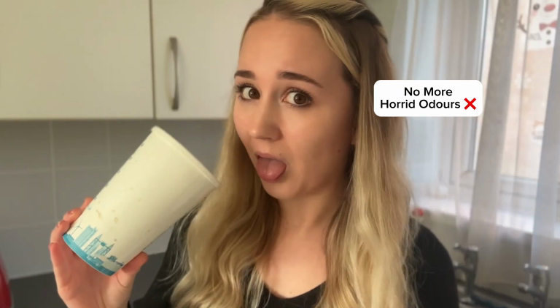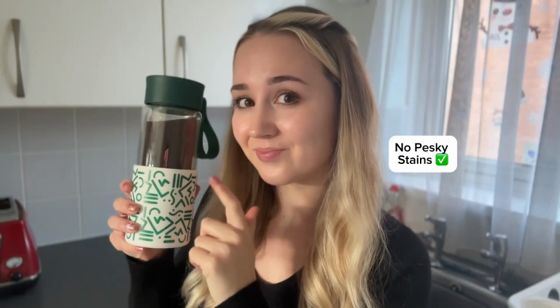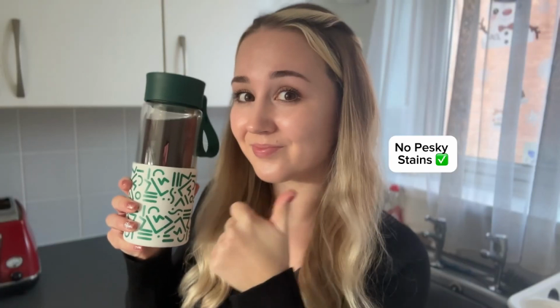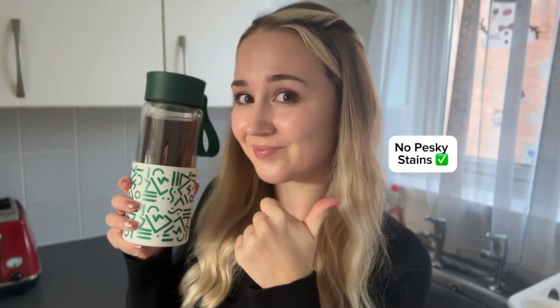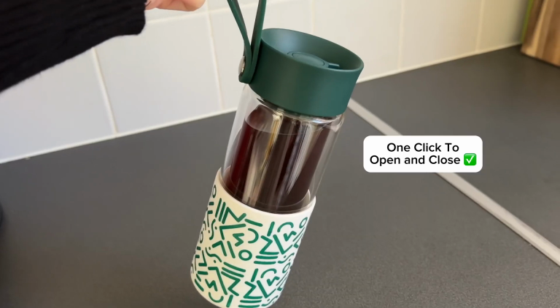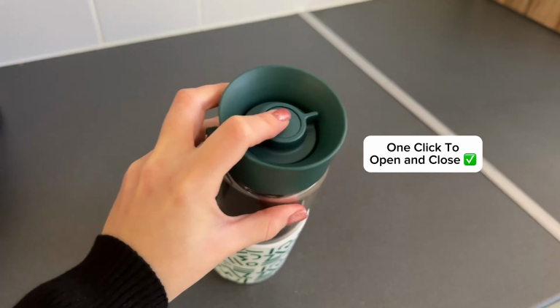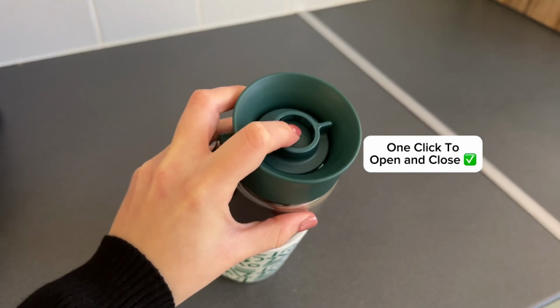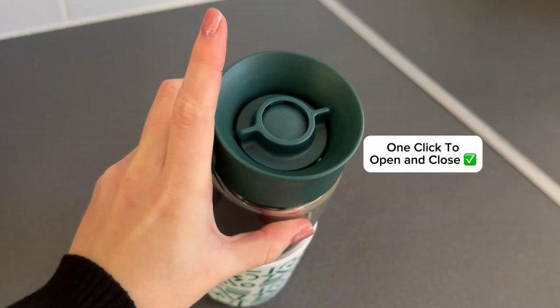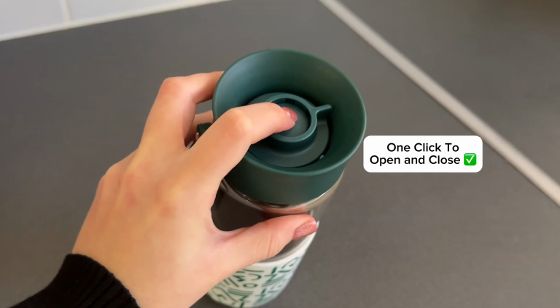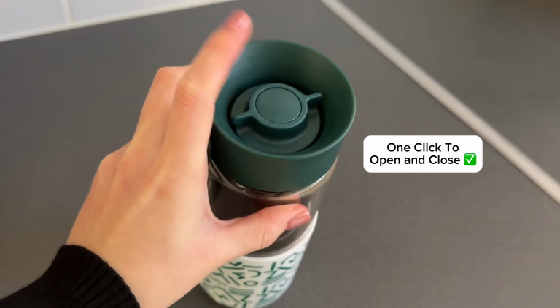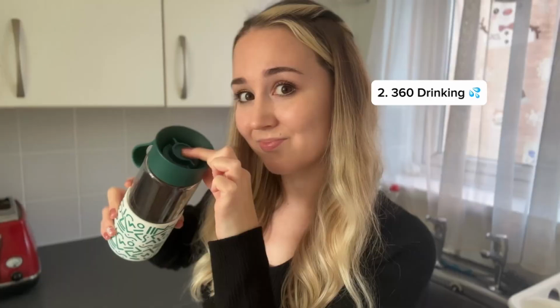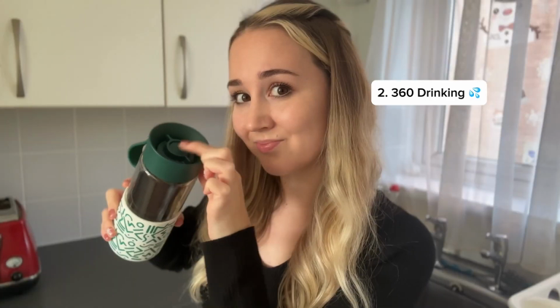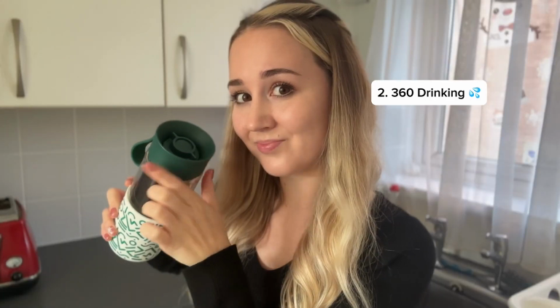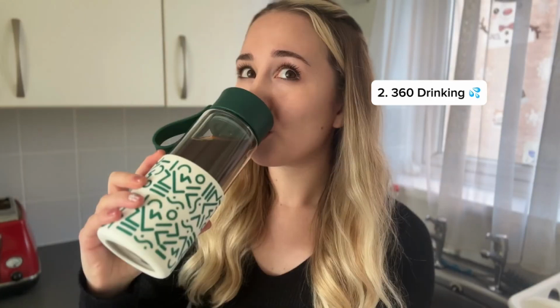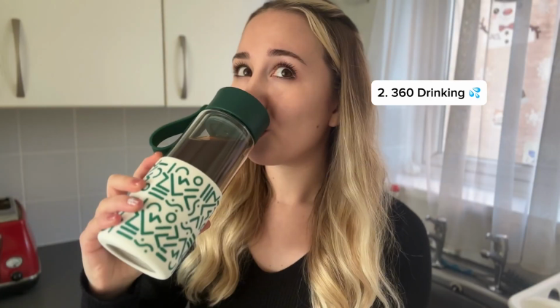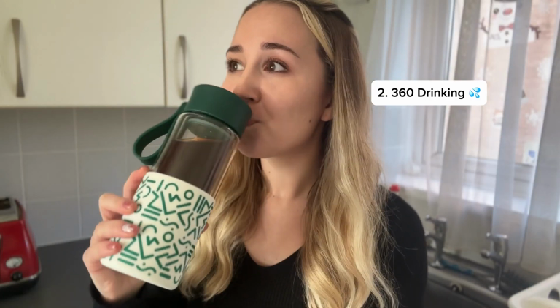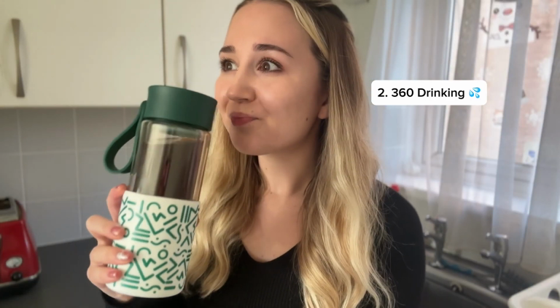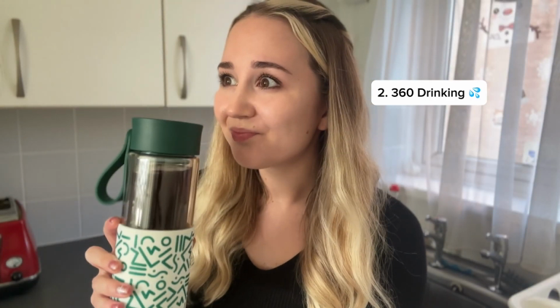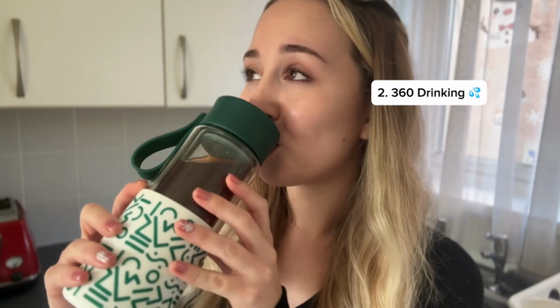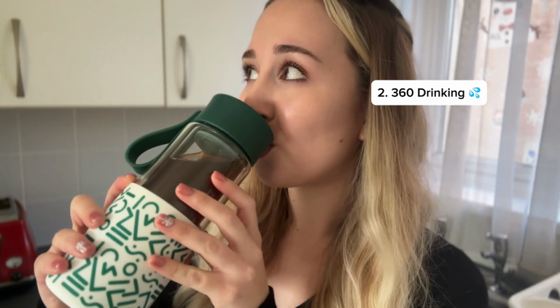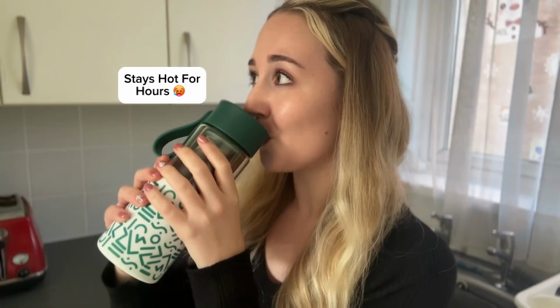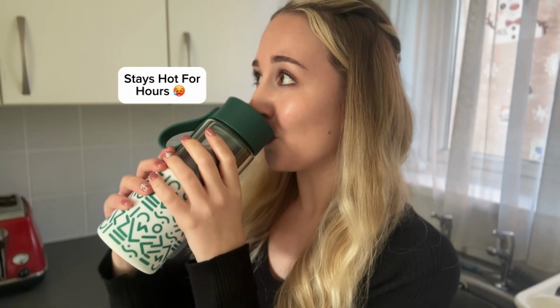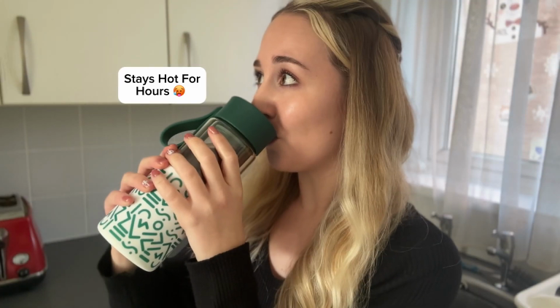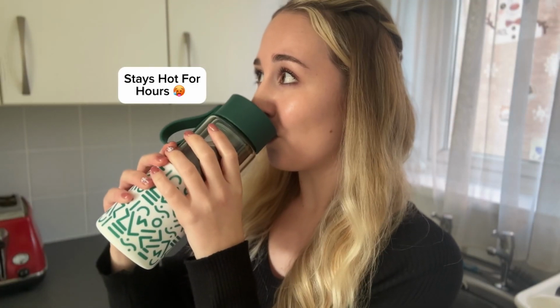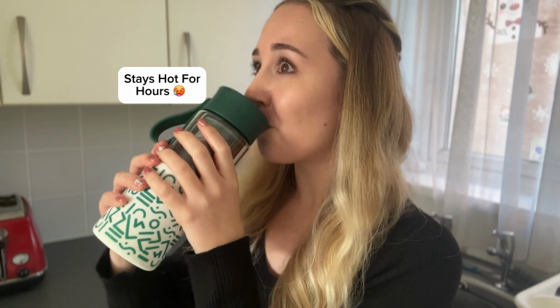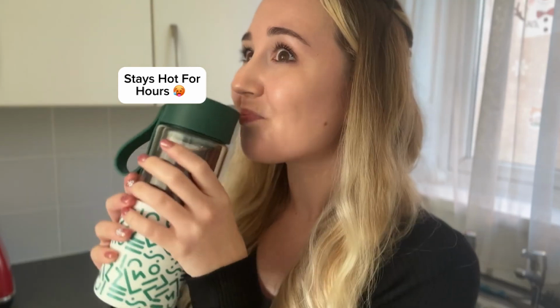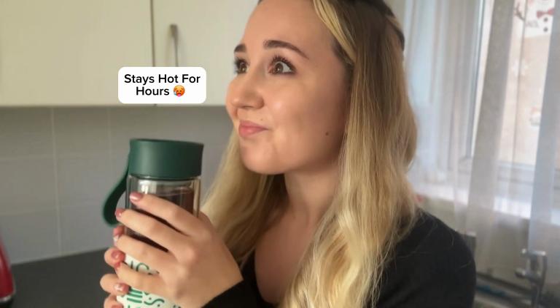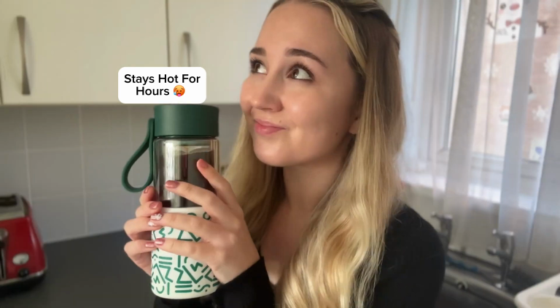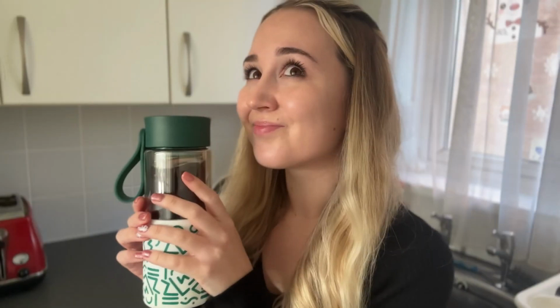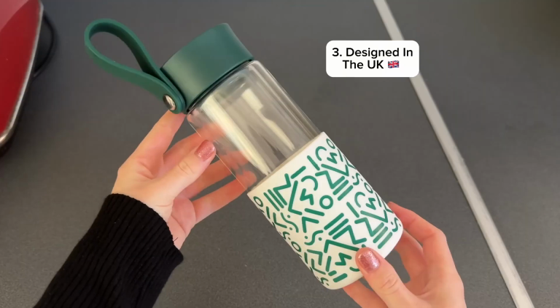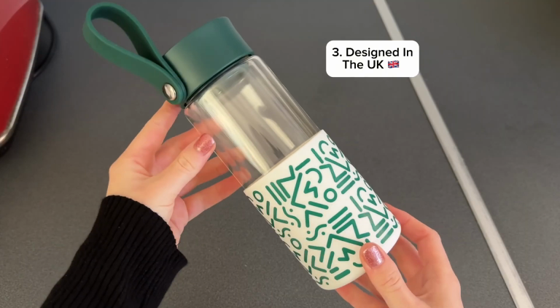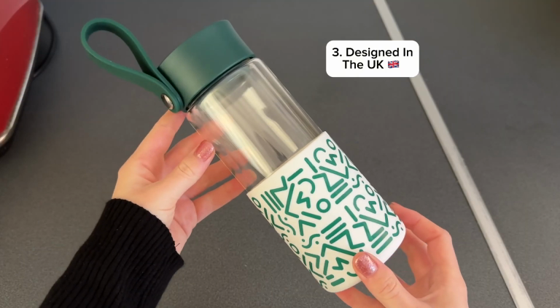Number two: it is super easy to drink from, with a click to open and close, ensuring that your hot drink stays hot, giving you the best drinking experience at any time of the day.